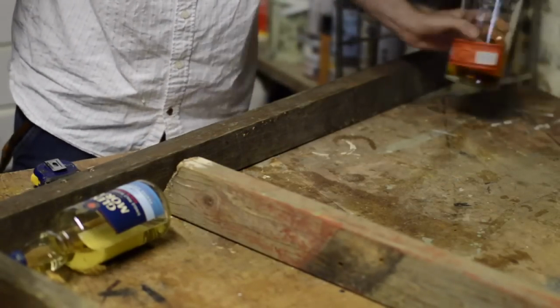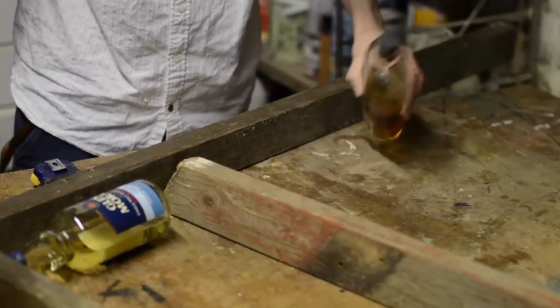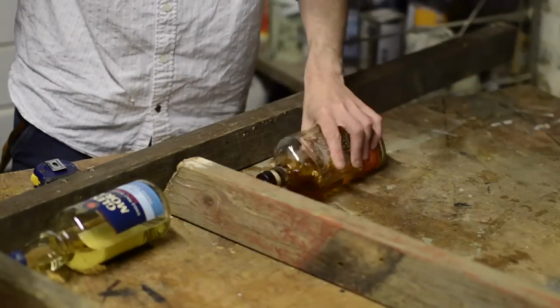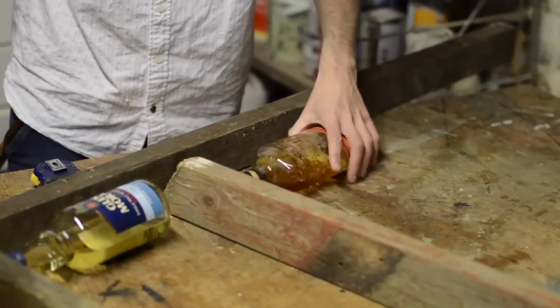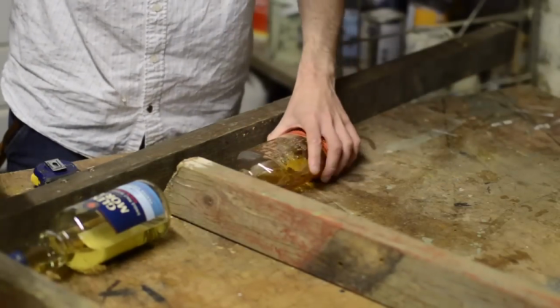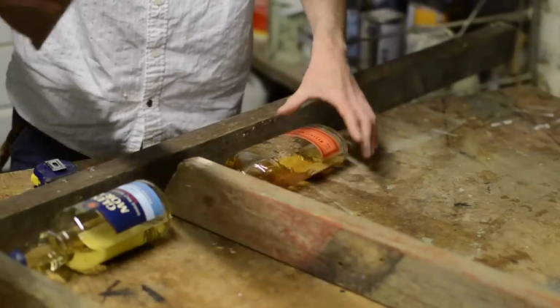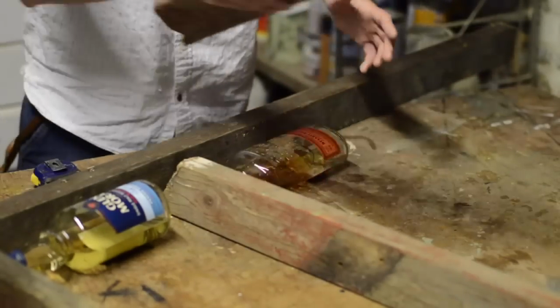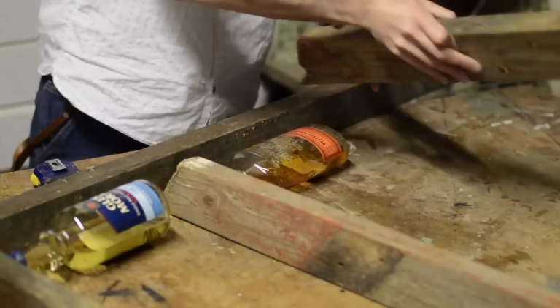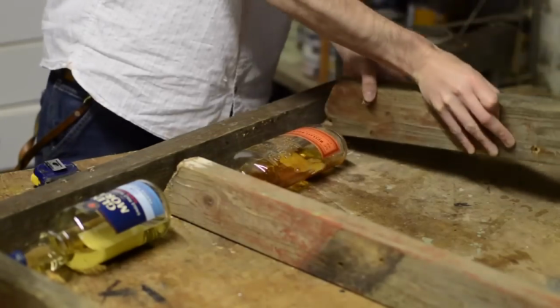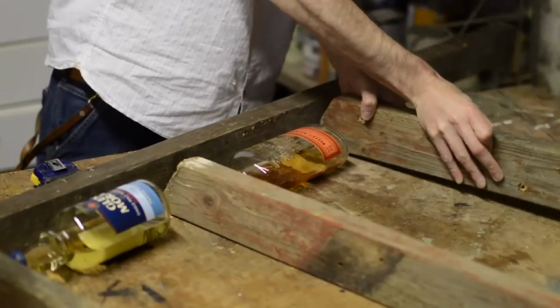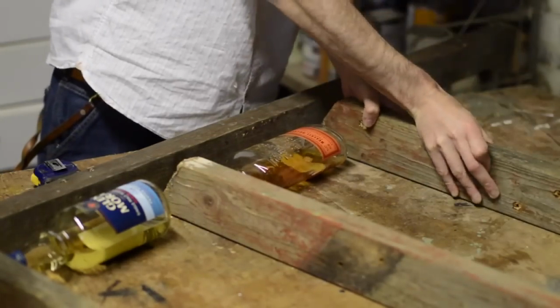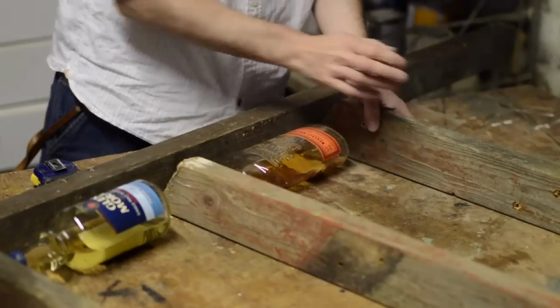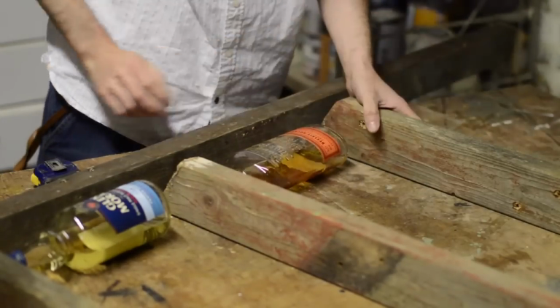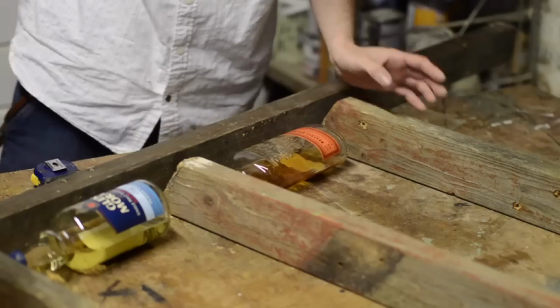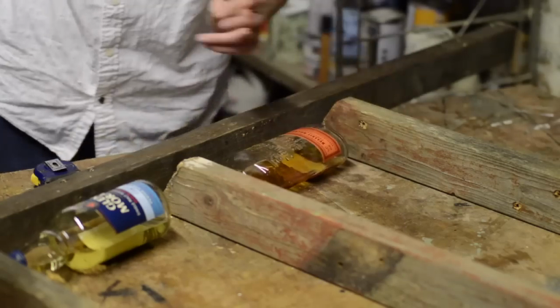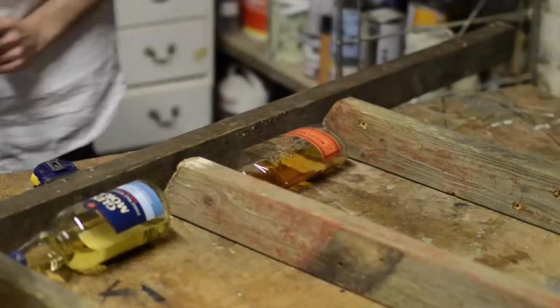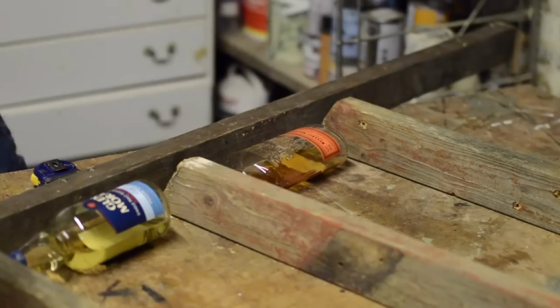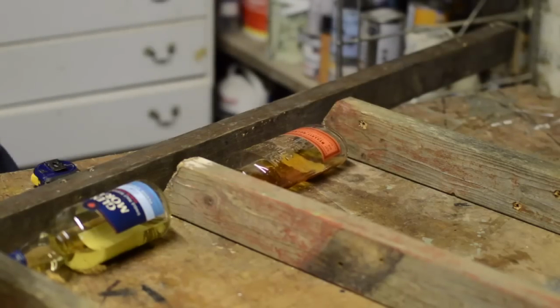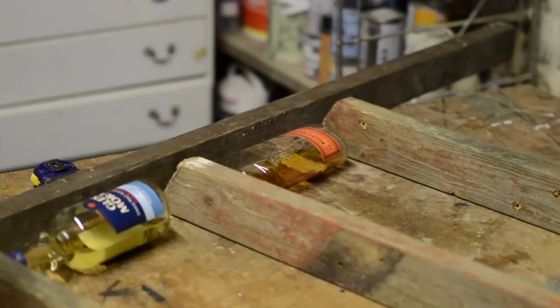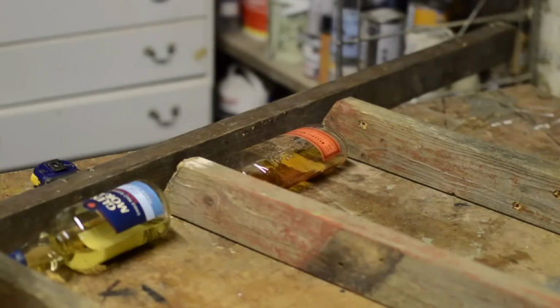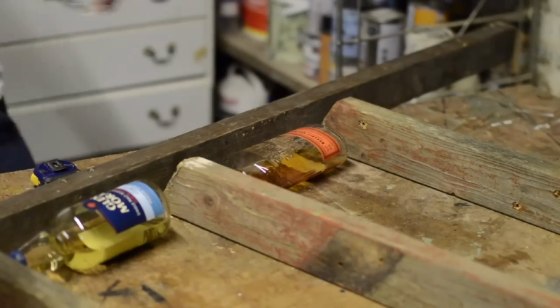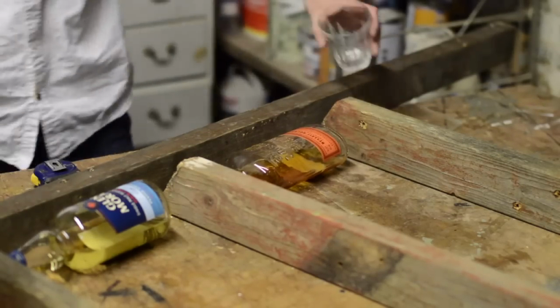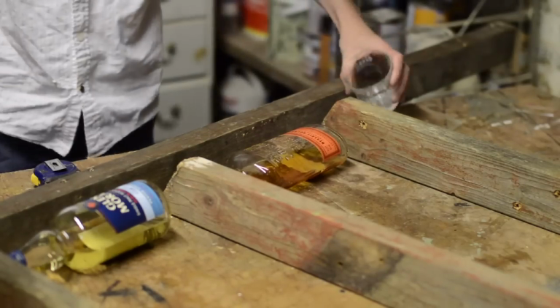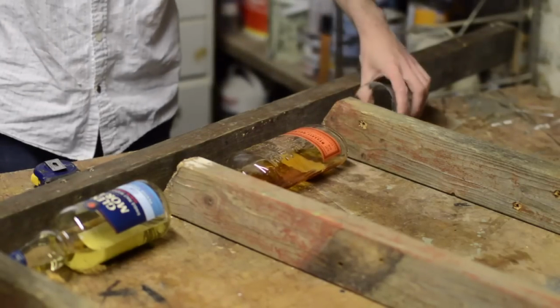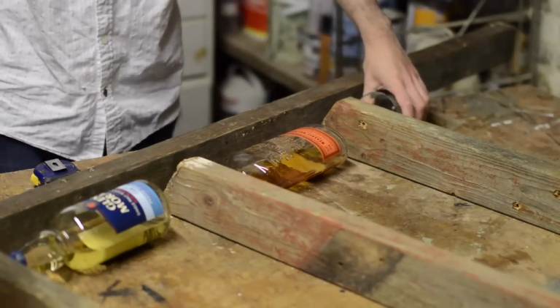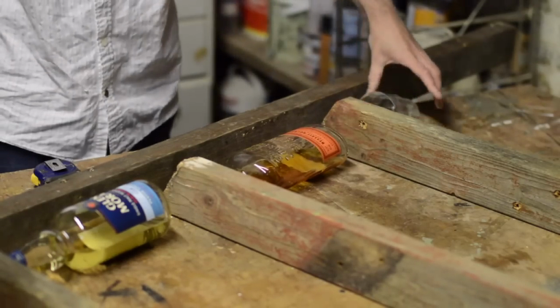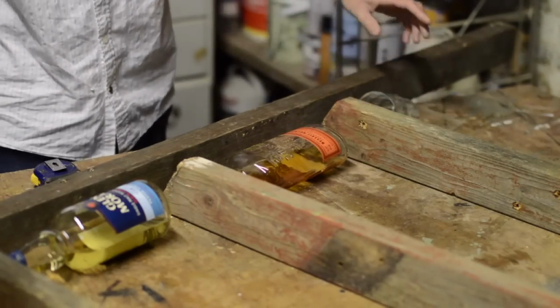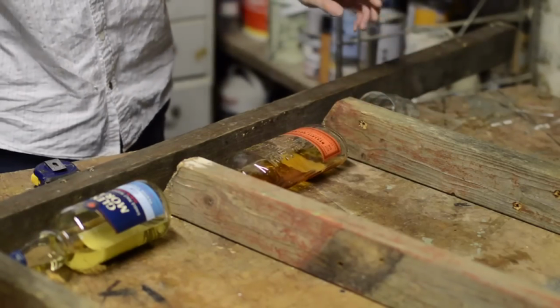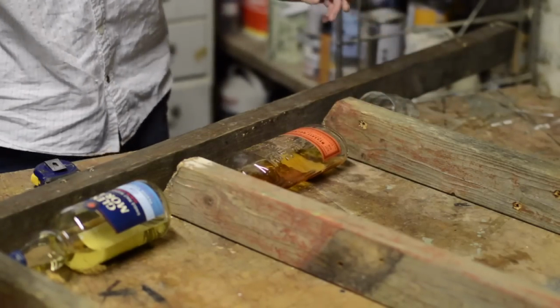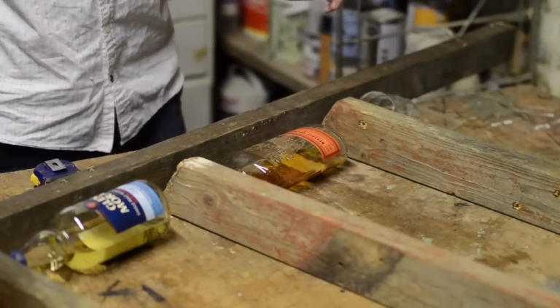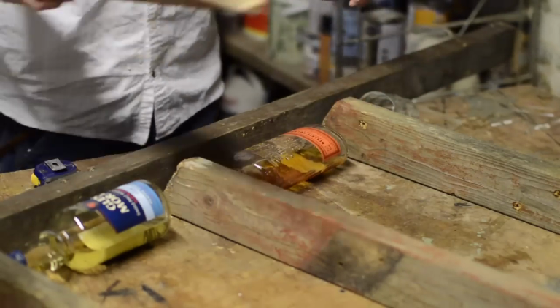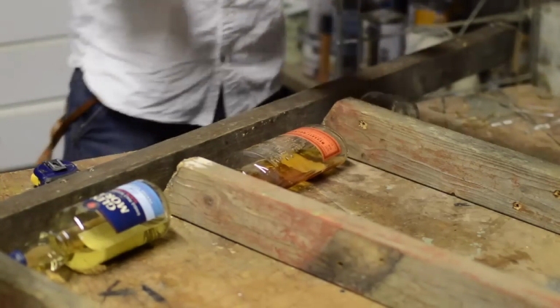I've been developing a bit of a collection but there seems to be a problem with the ones I have — the liquid seems to evaporate out of them. Well, that's the only explanation I can come up with.